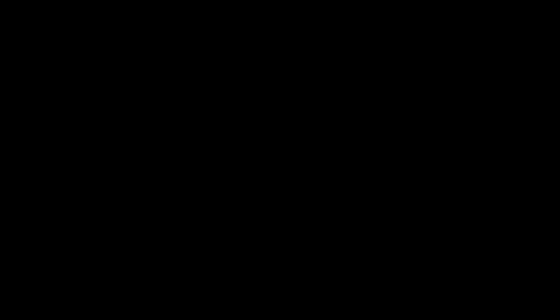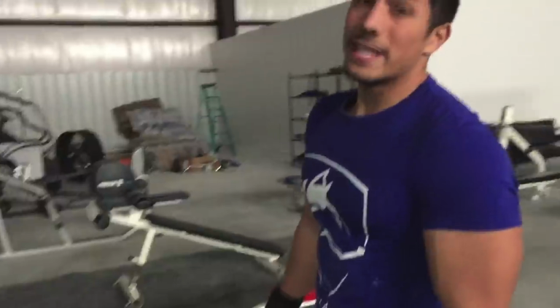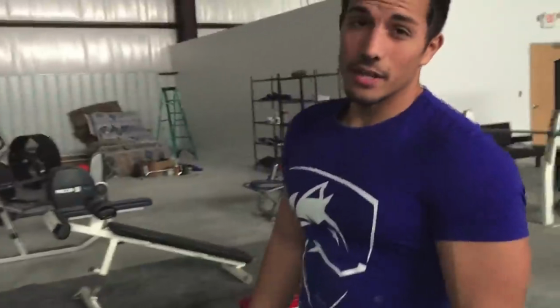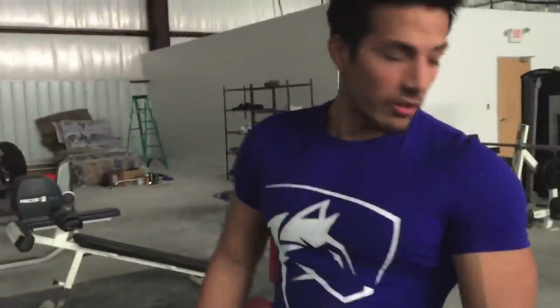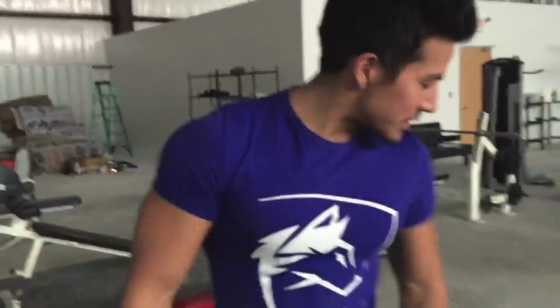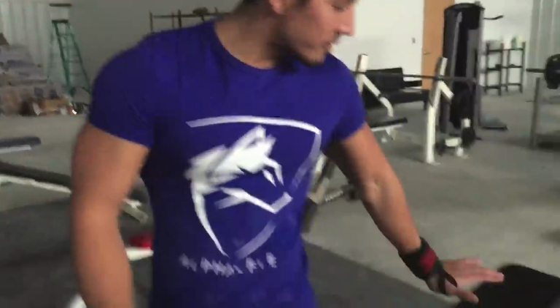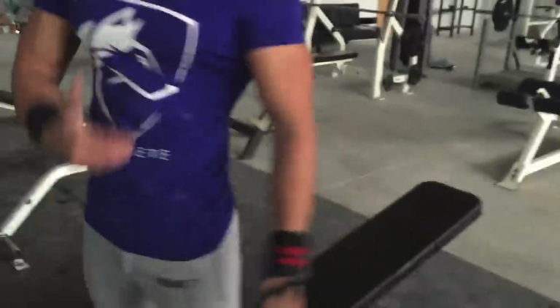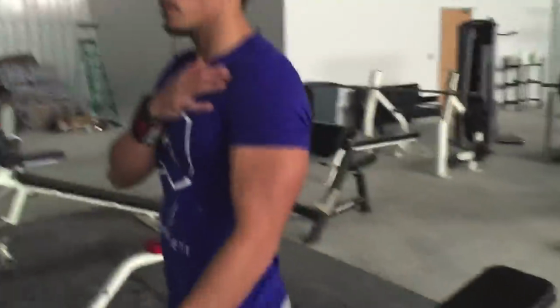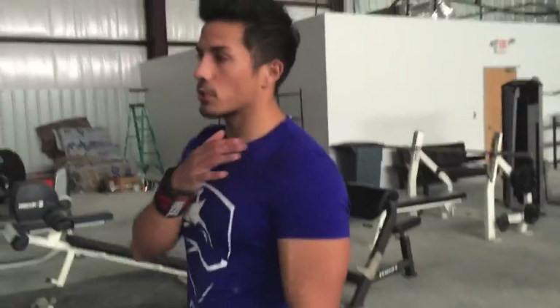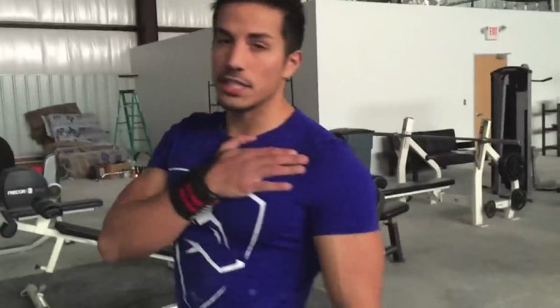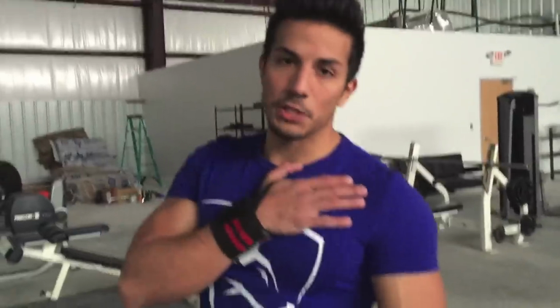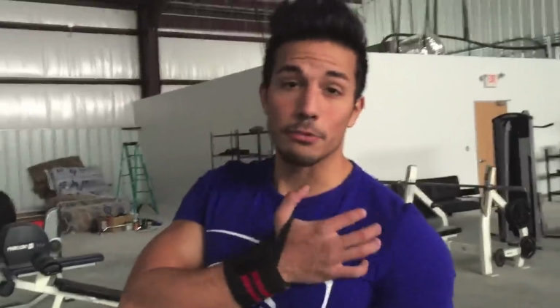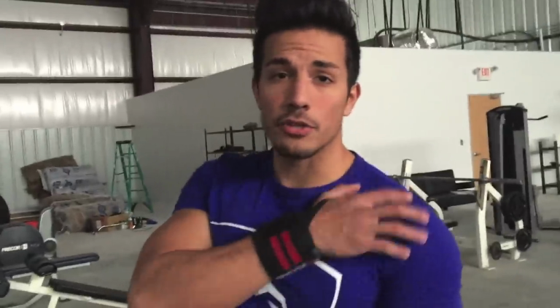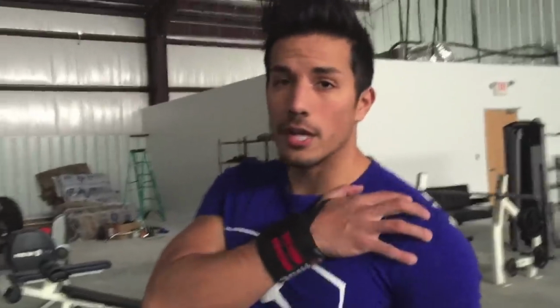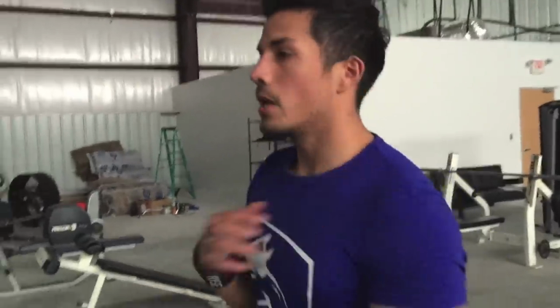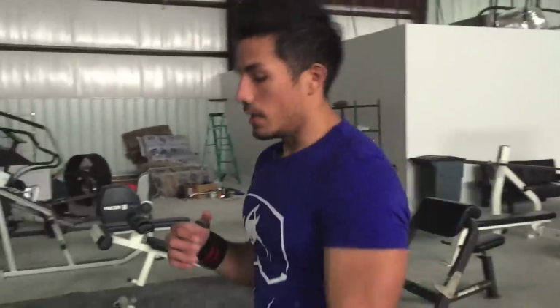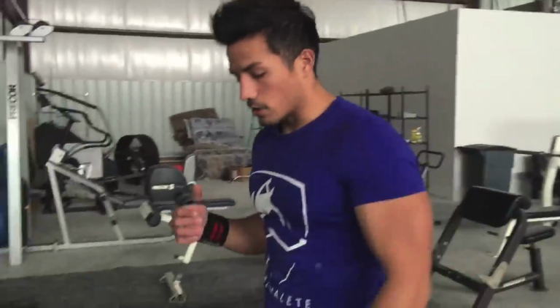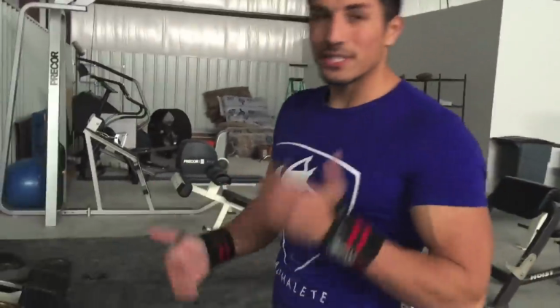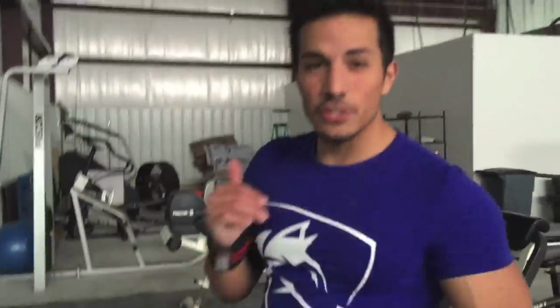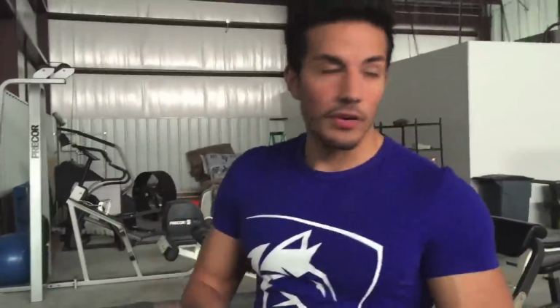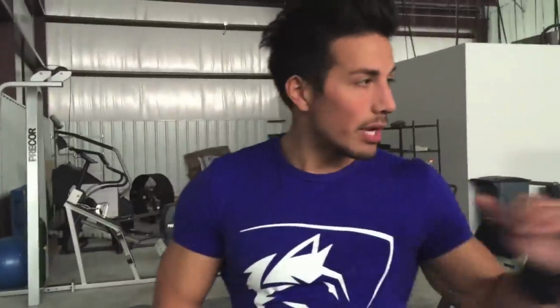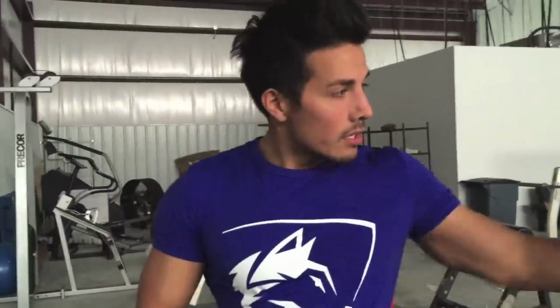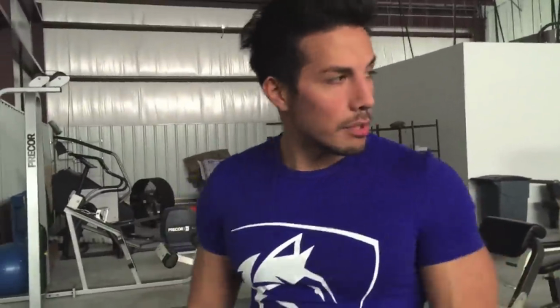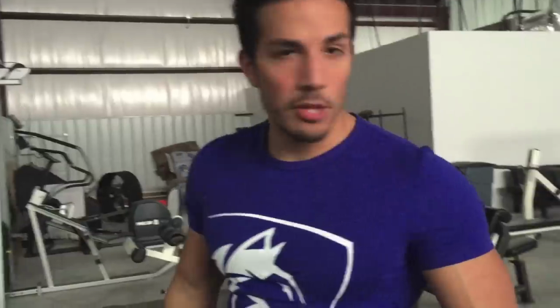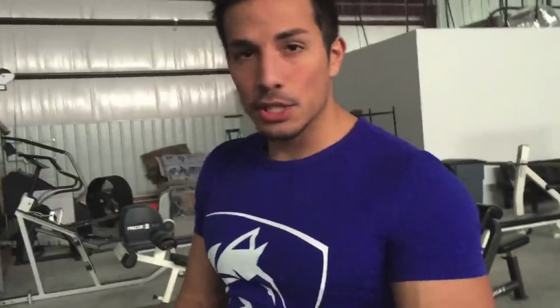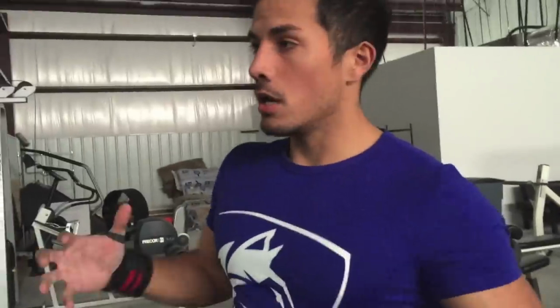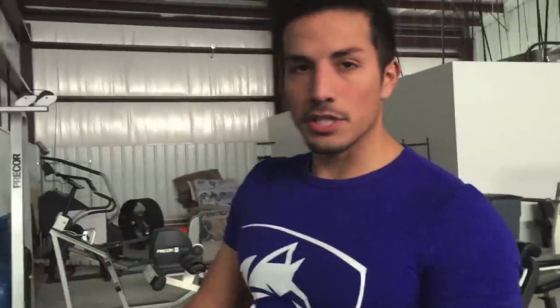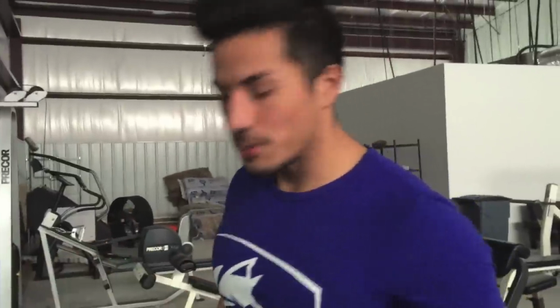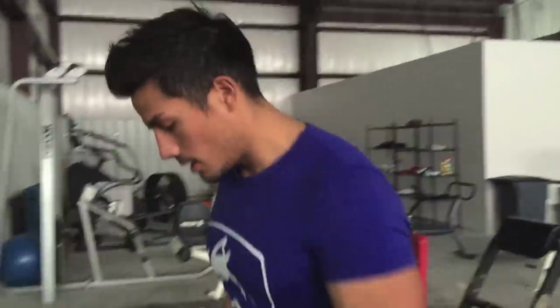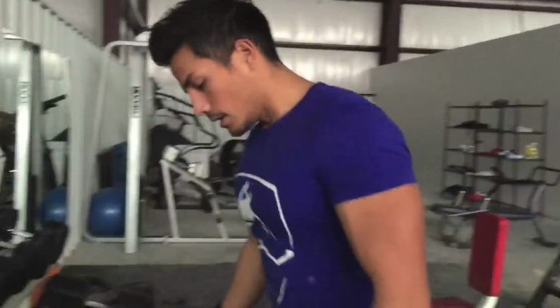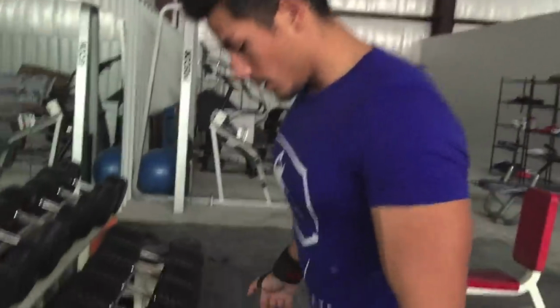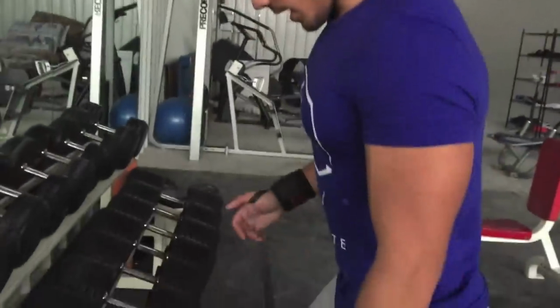Going incline dumbbell — very slight incline here, being sure we're engaging the upper chest as opposed to the front delts. Going for about 10 to 12 reps here. We went lower reps on the bench, now increasing reps, getting in there.